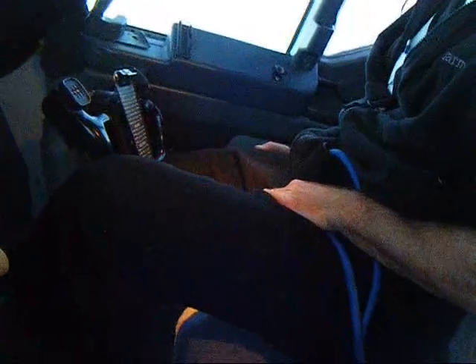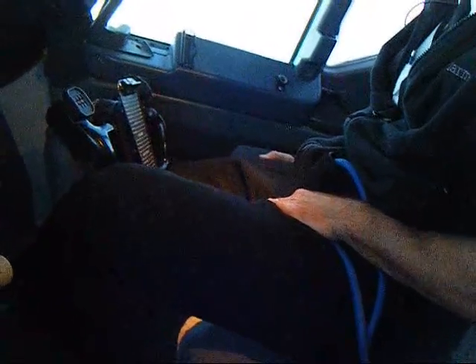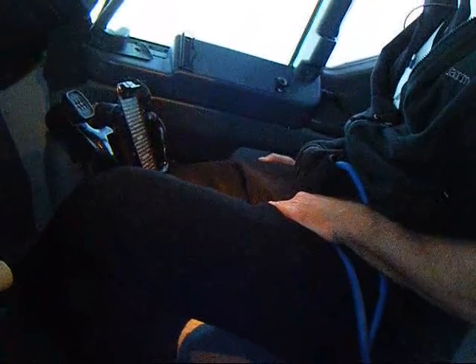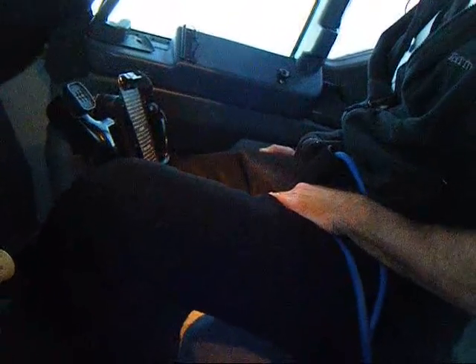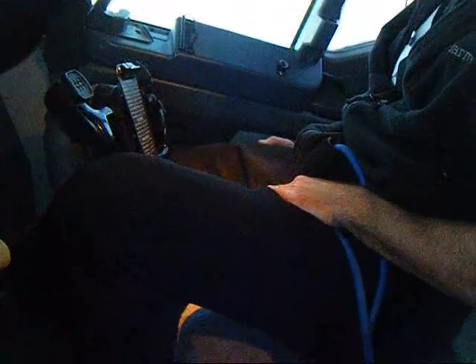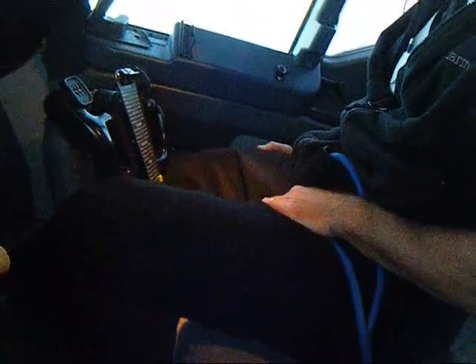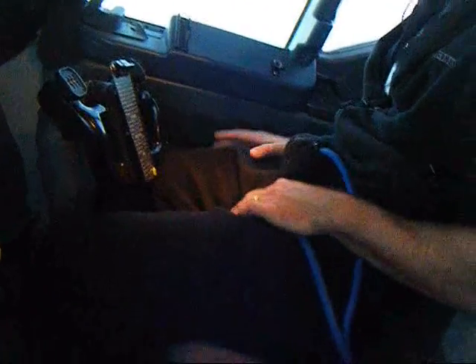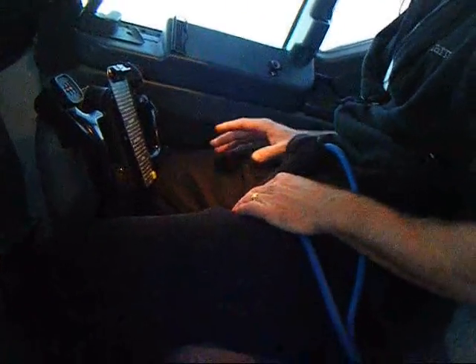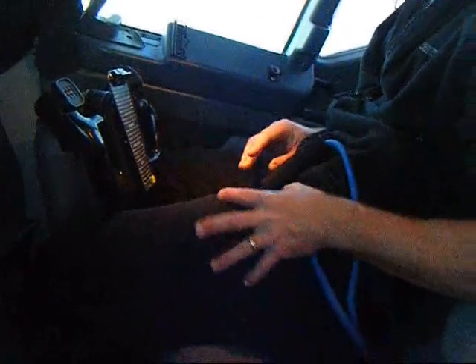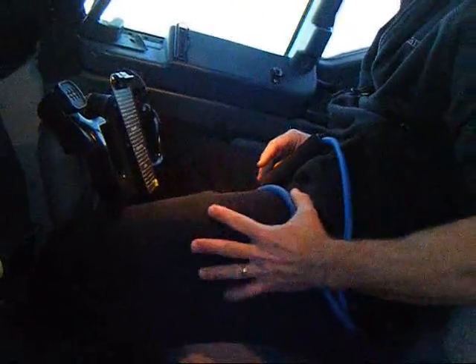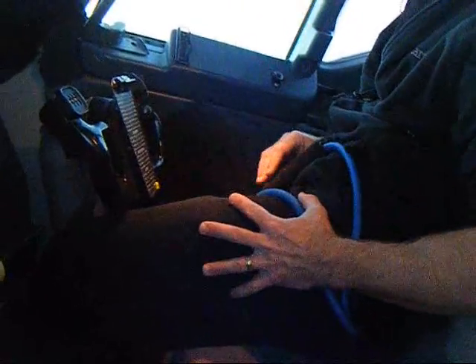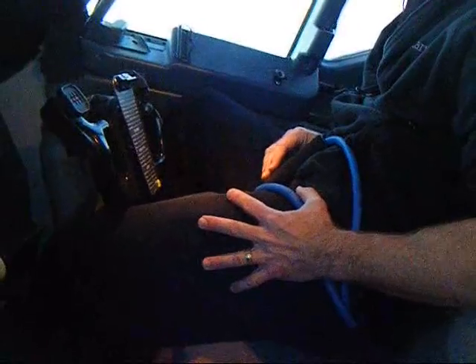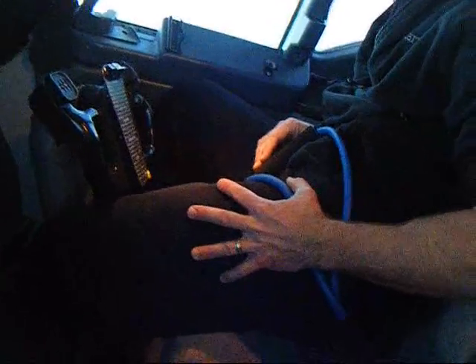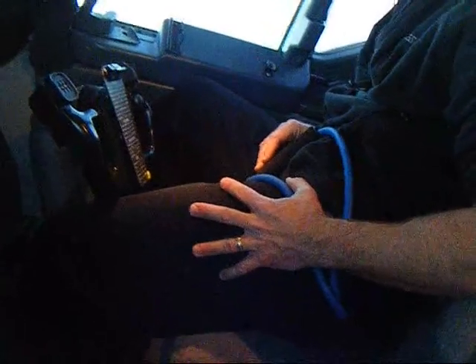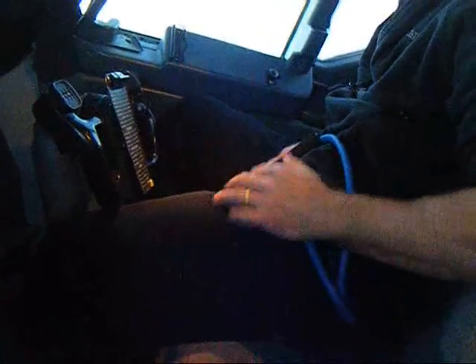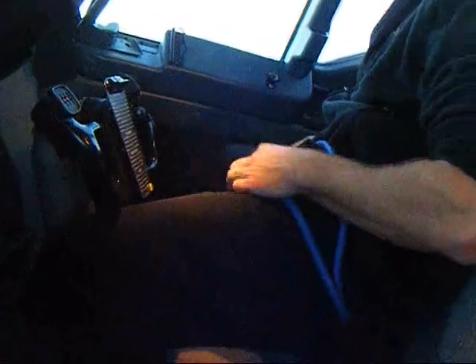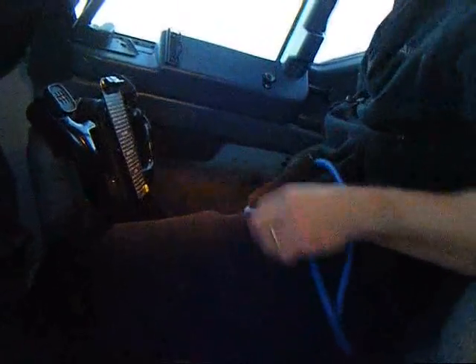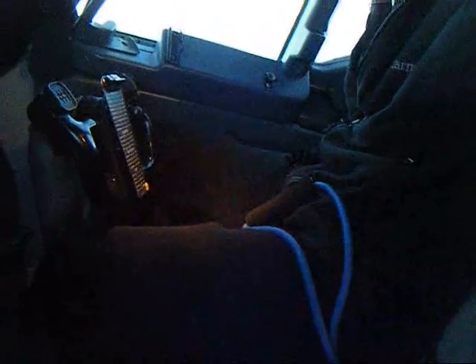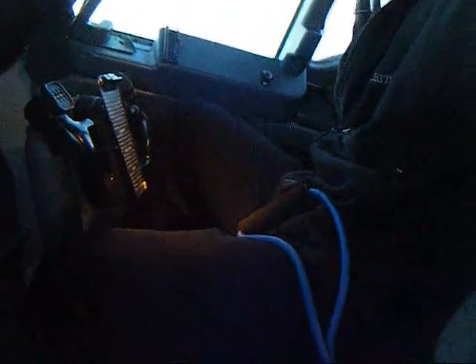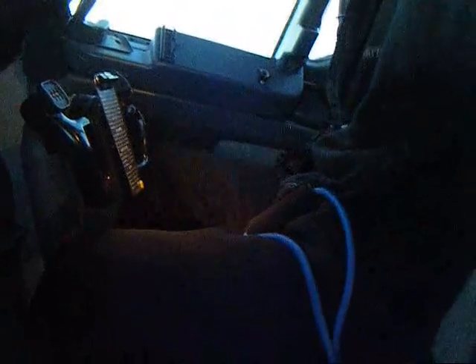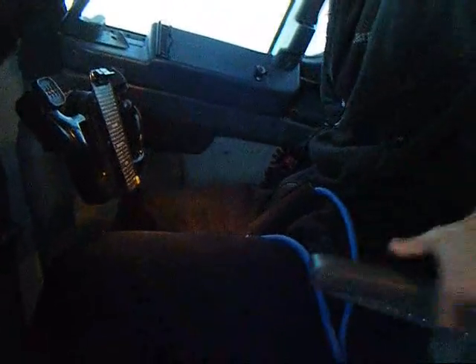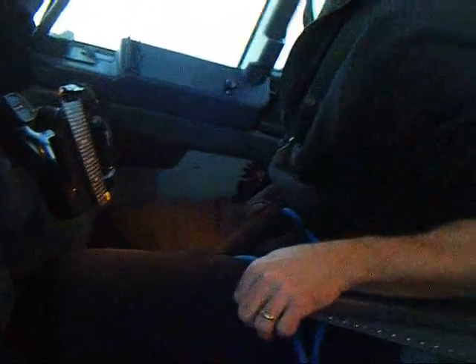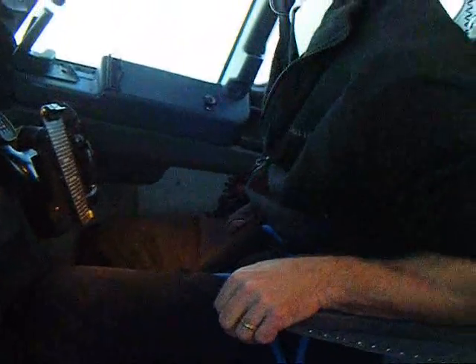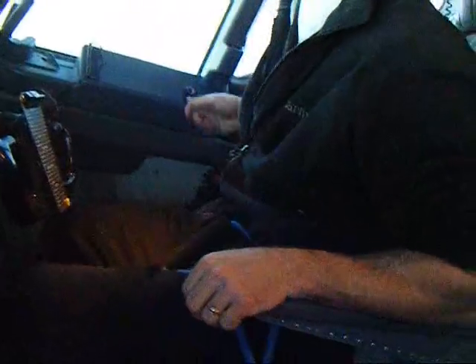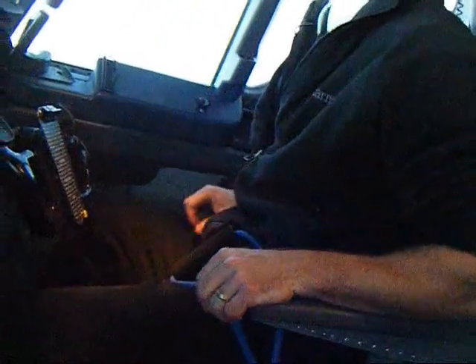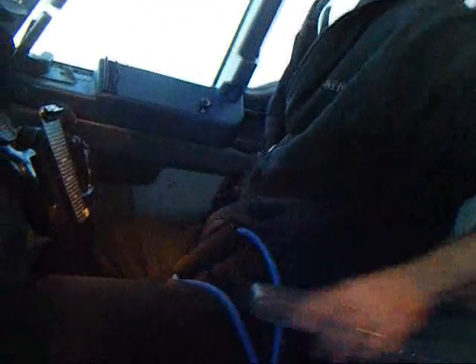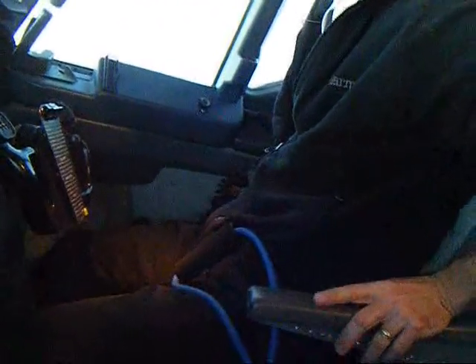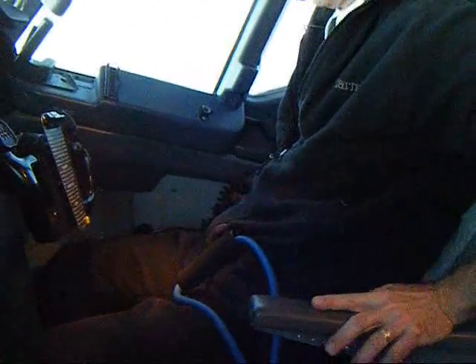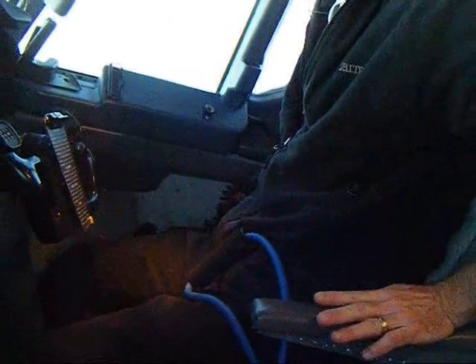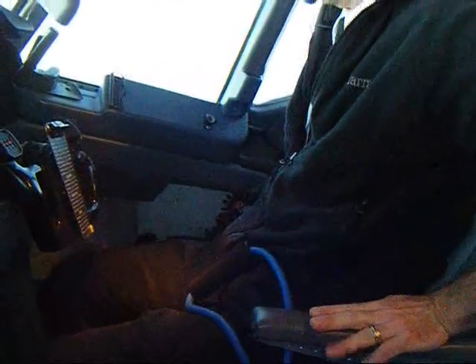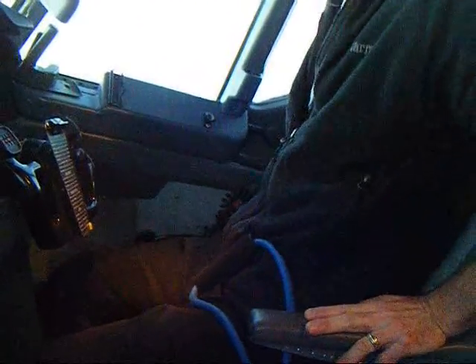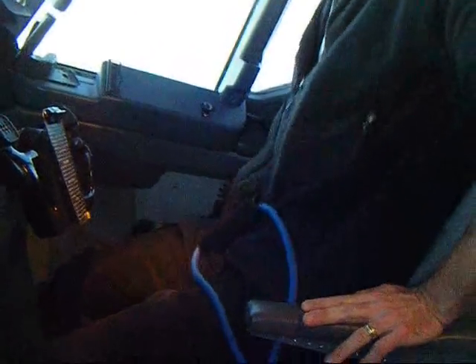You can also do calf raises to get your blood flowing in your legs to prevent deep vein thrombosis, or DVT. DVT is a common disorder for older airline pilots.